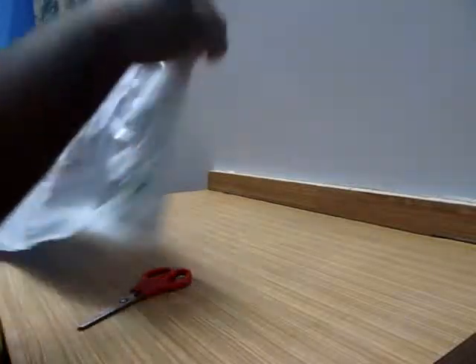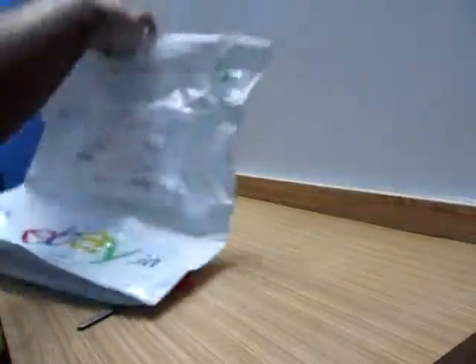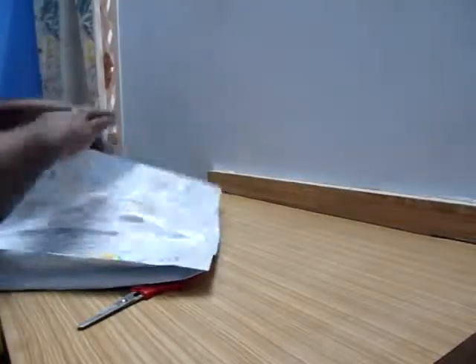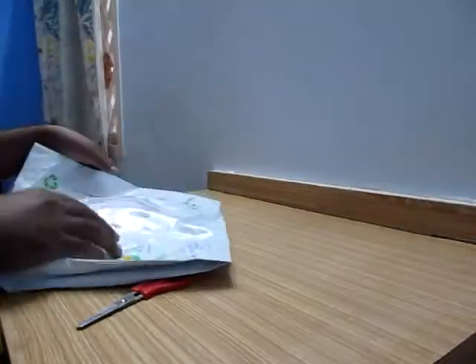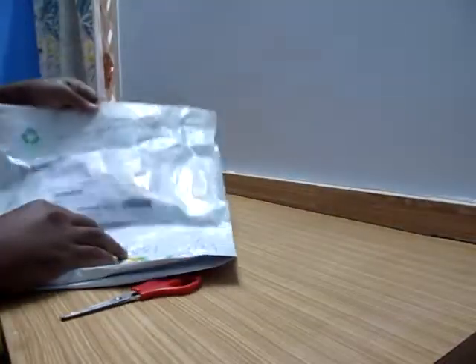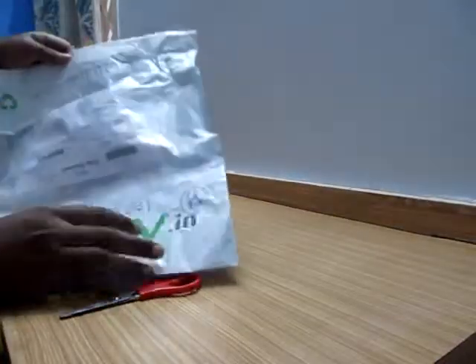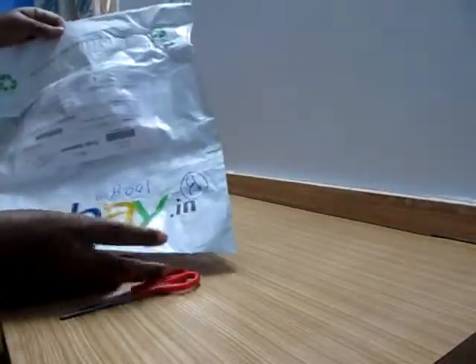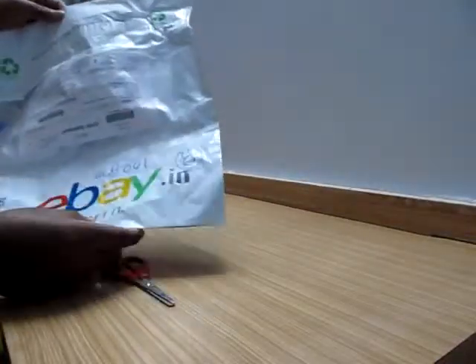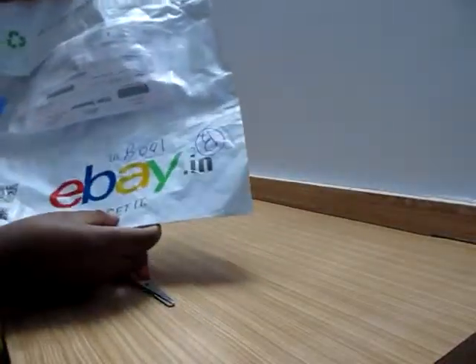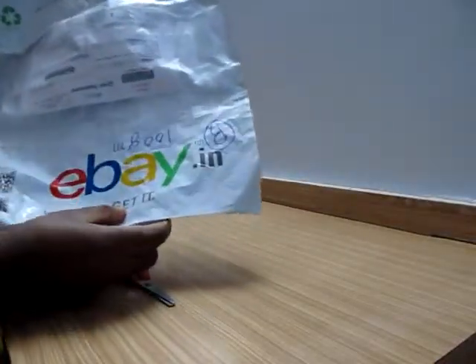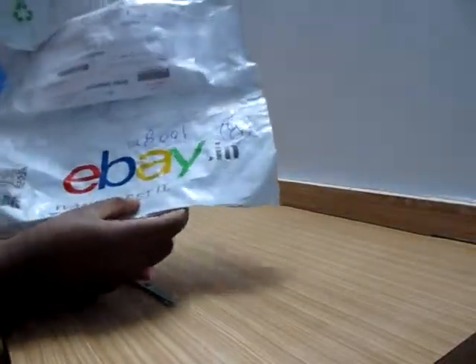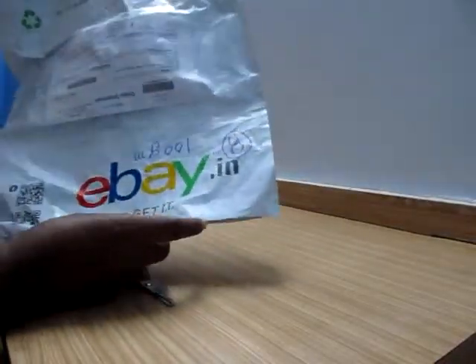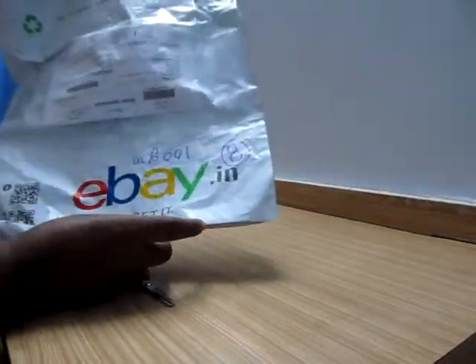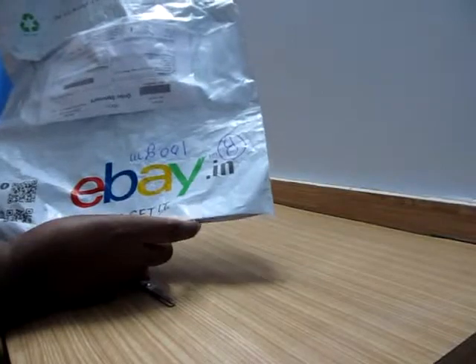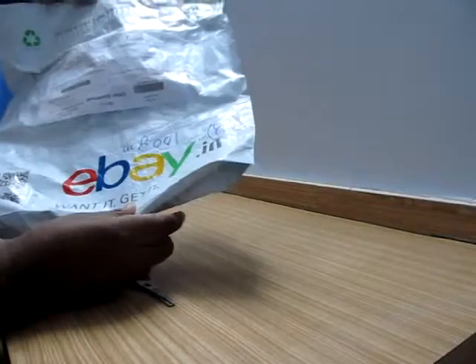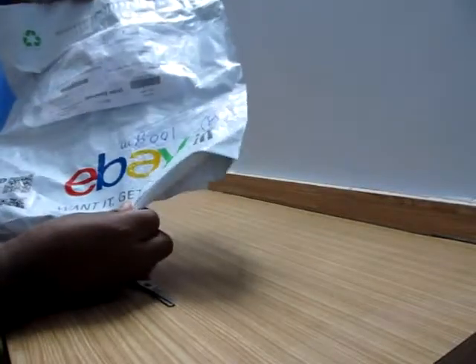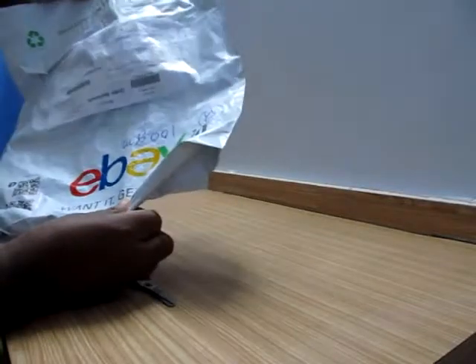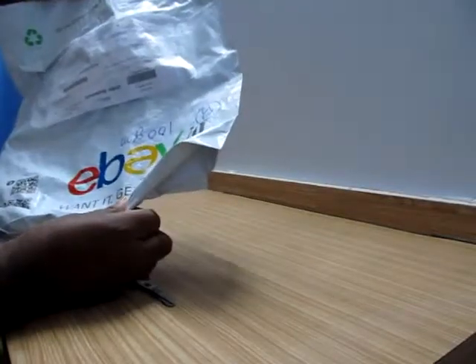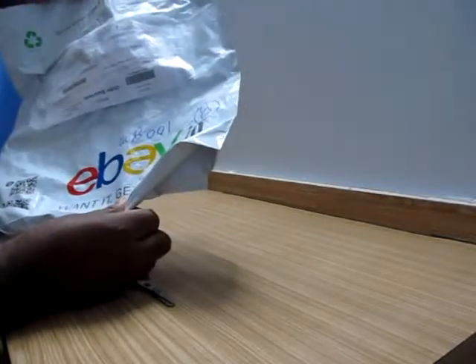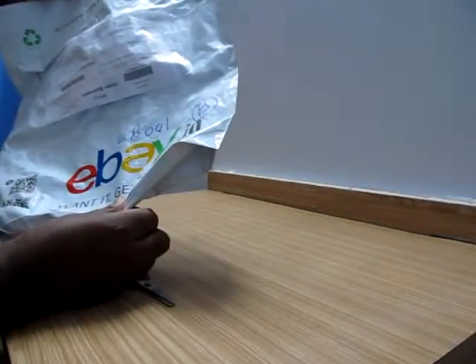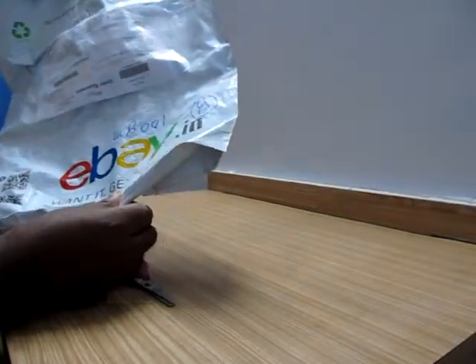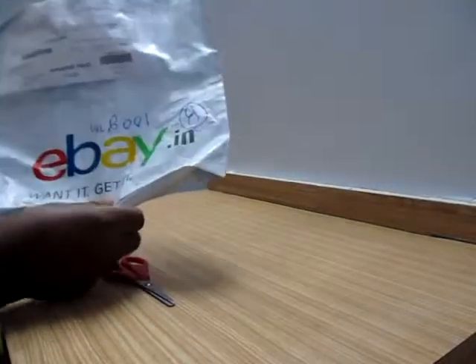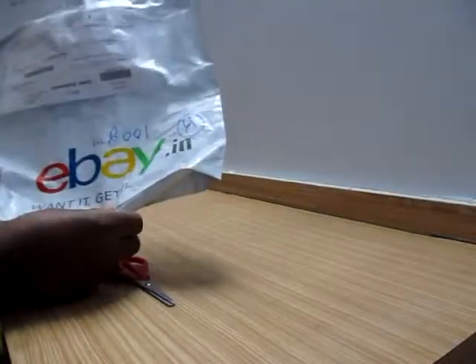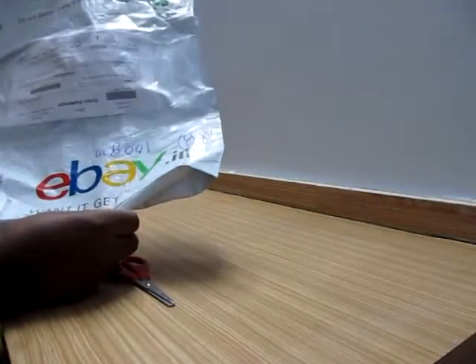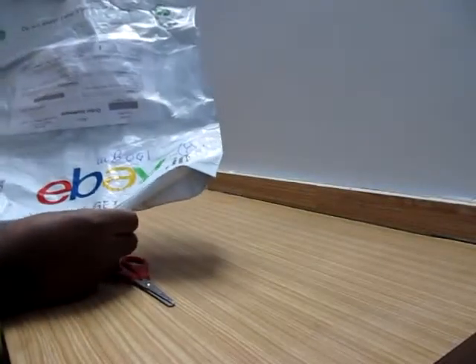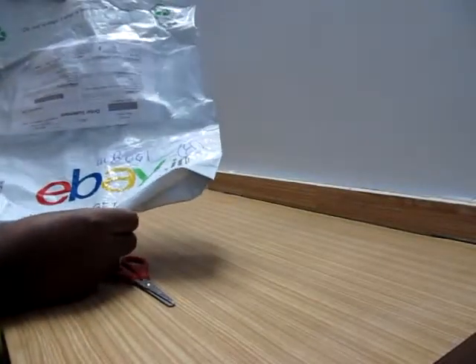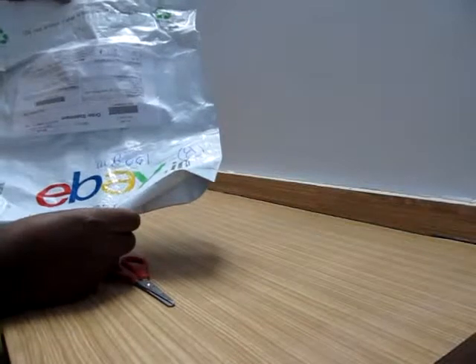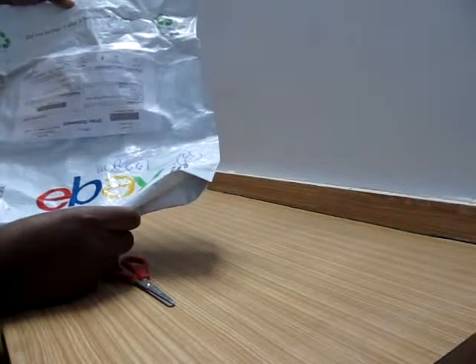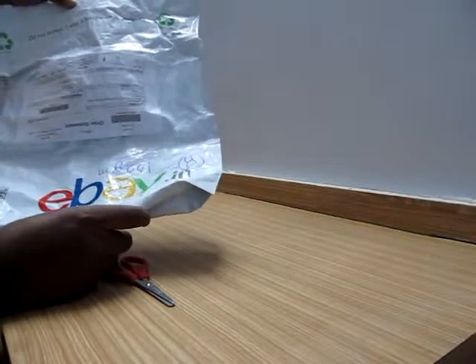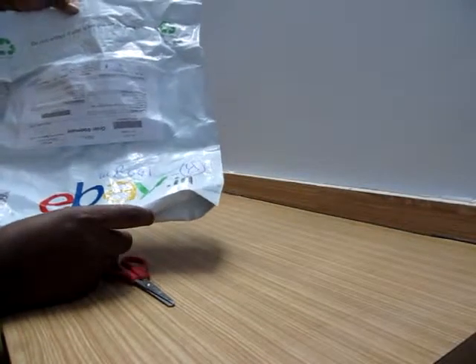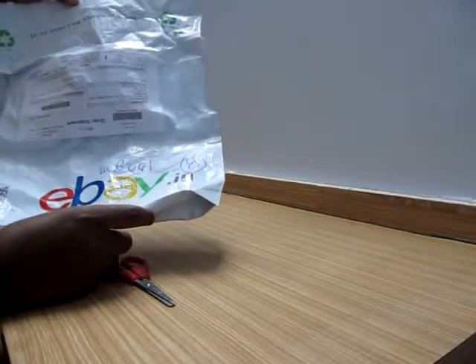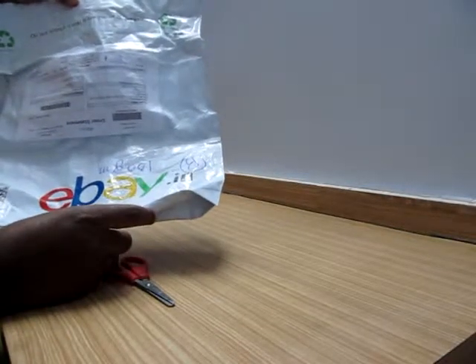This is the eBay packaging — just for a small watch, they used a big bag. I don't understand why this was done by eBay, but if the product is good inside, I think it's acceptable.